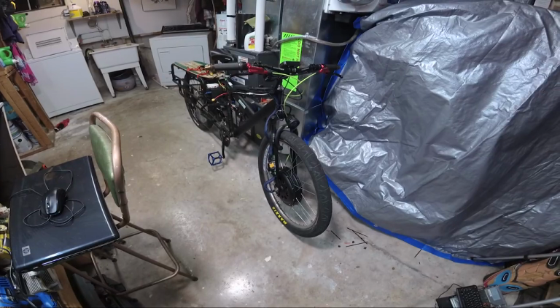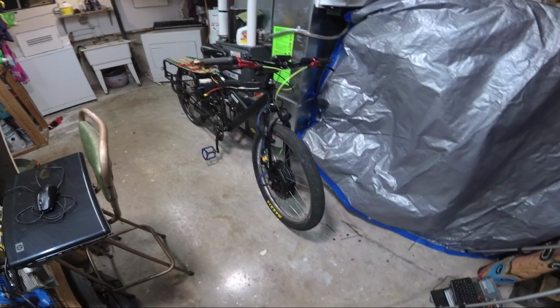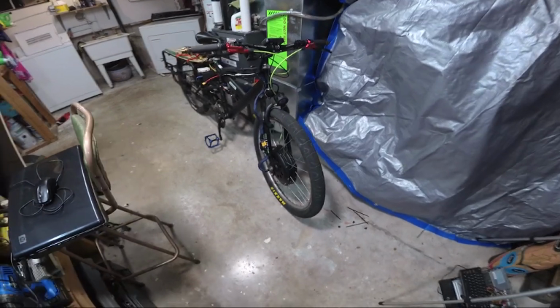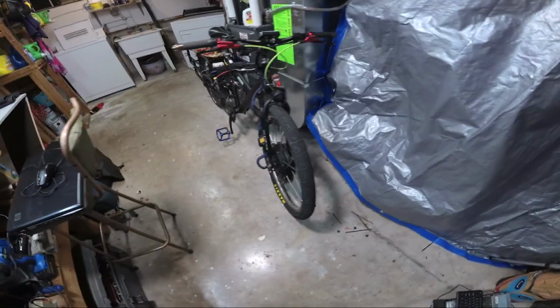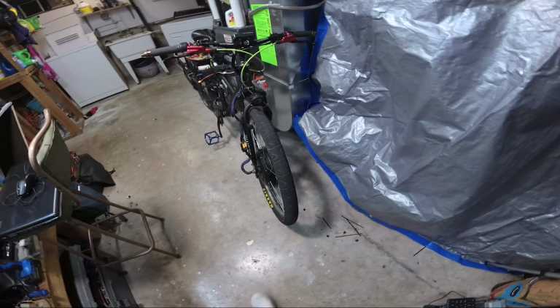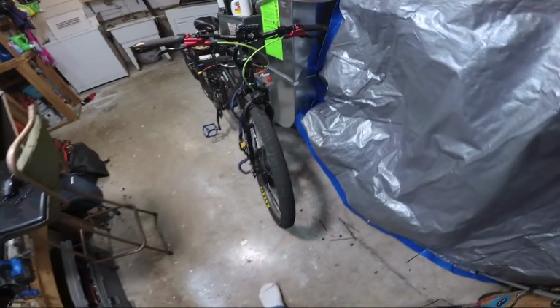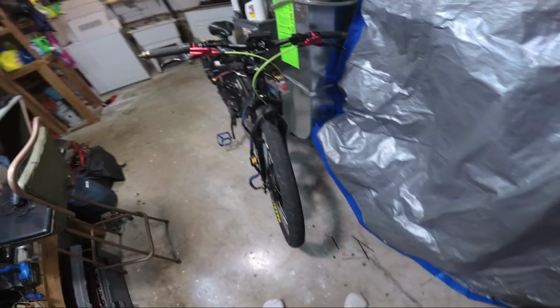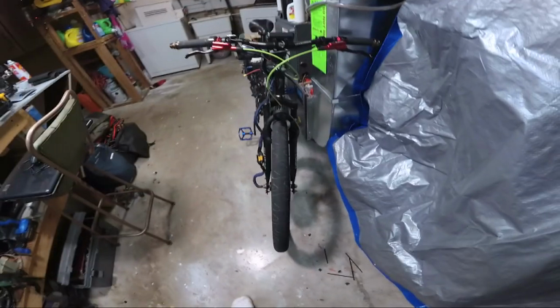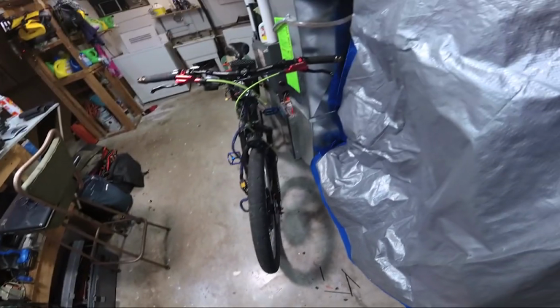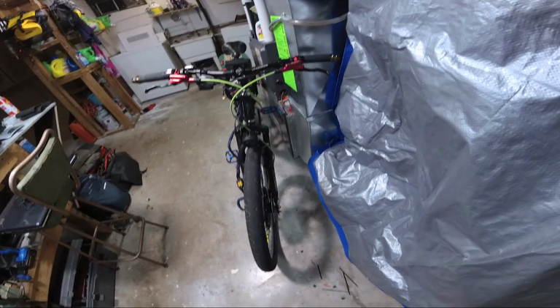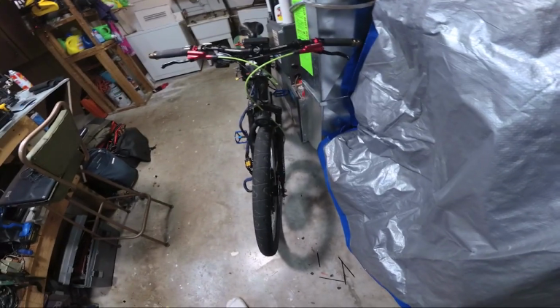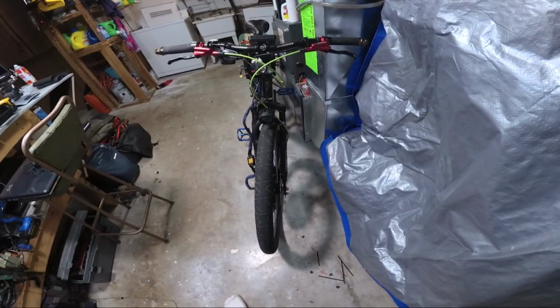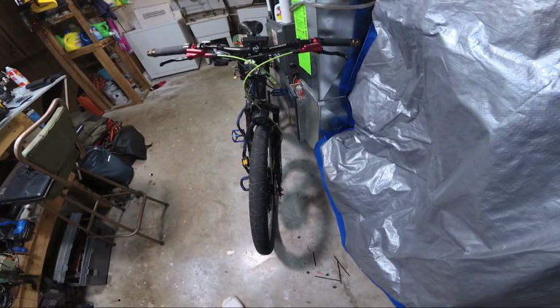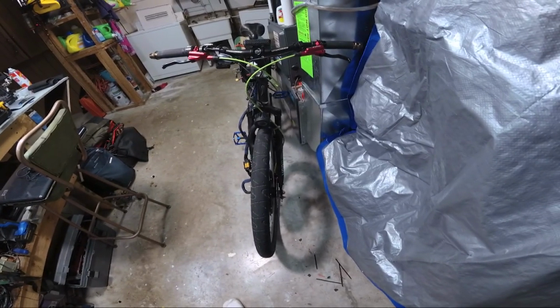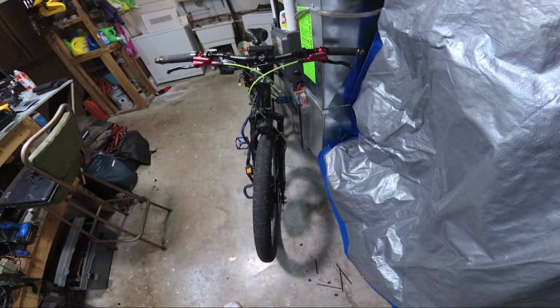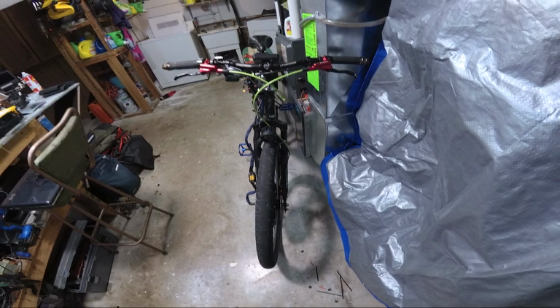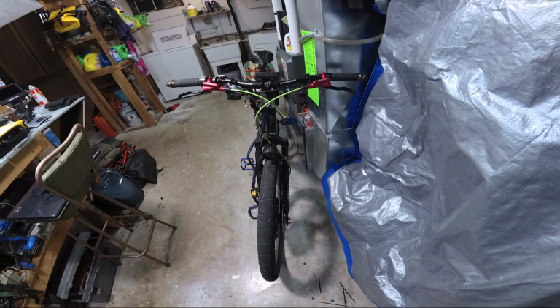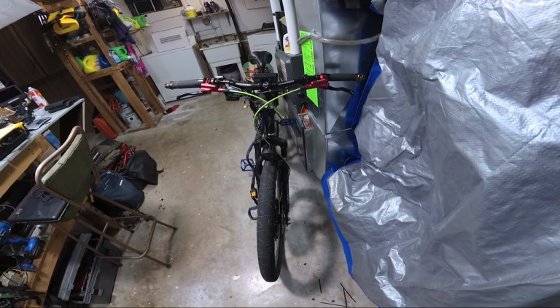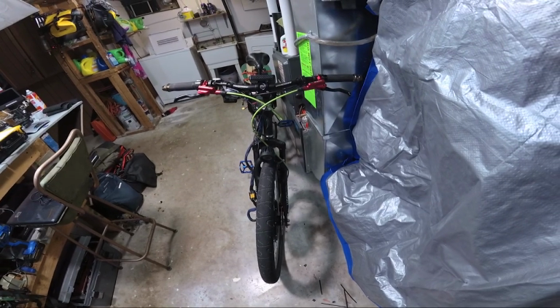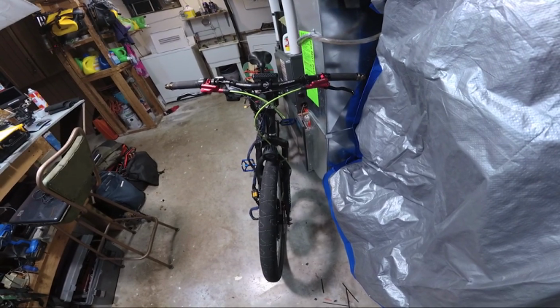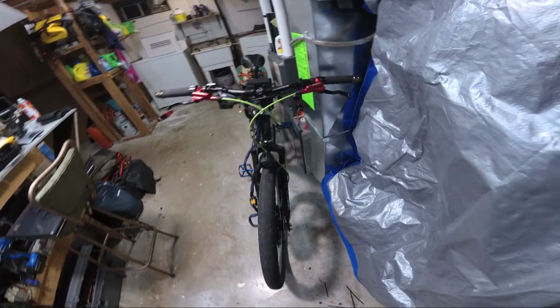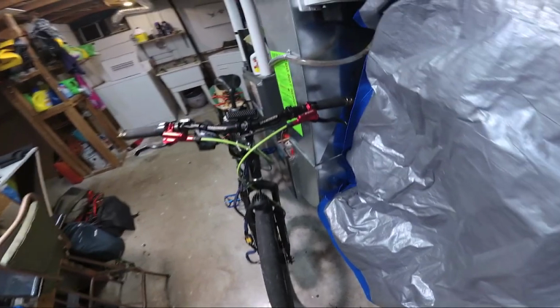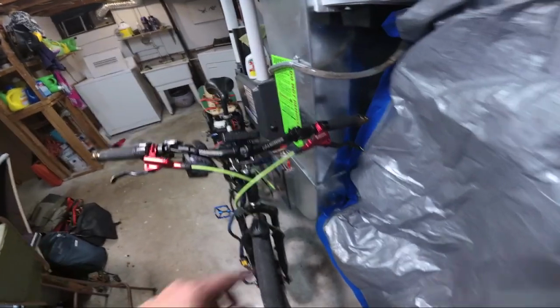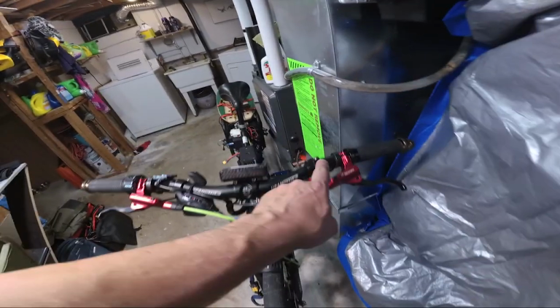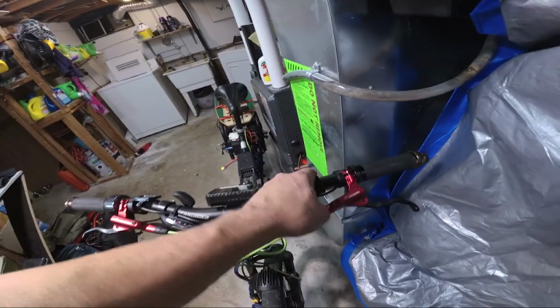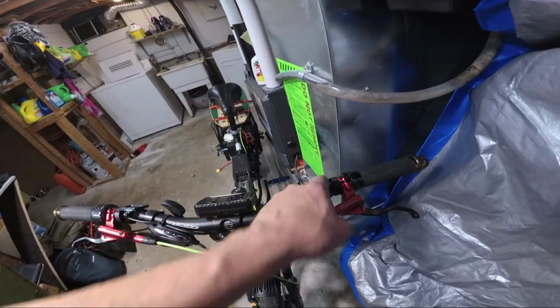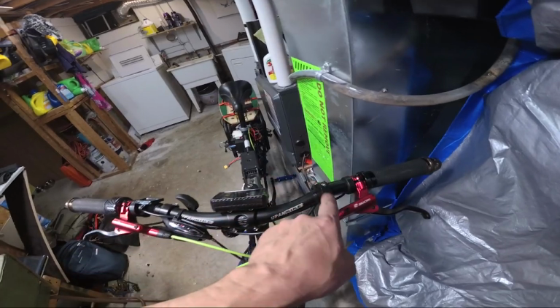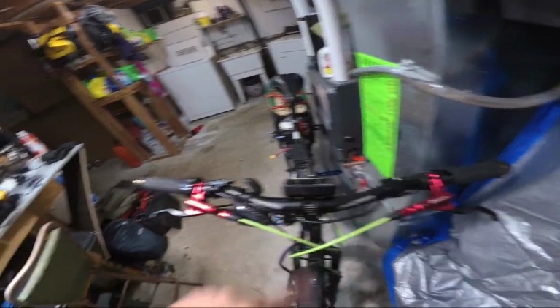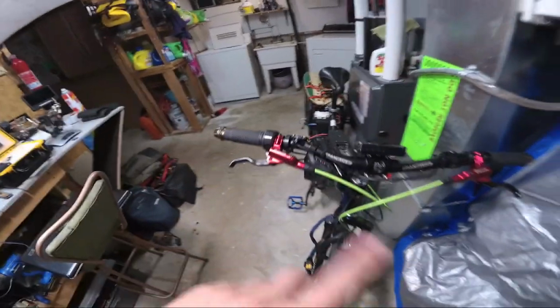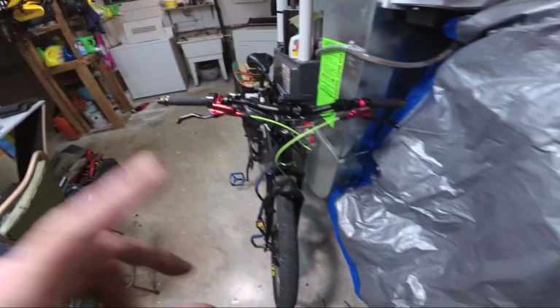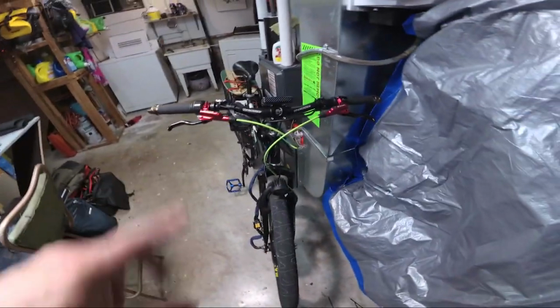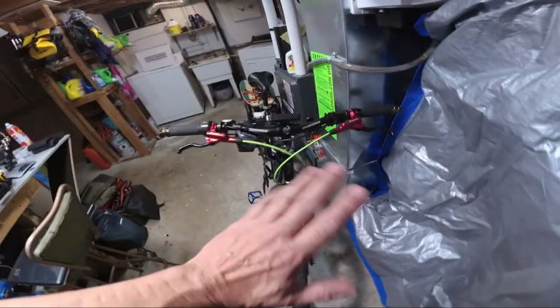Hey guys, update — took it up for a ride, runs great. When I was working on the wiring, I used a bit to take all these switches and stuff off to one side so I could put the wiring harness over.